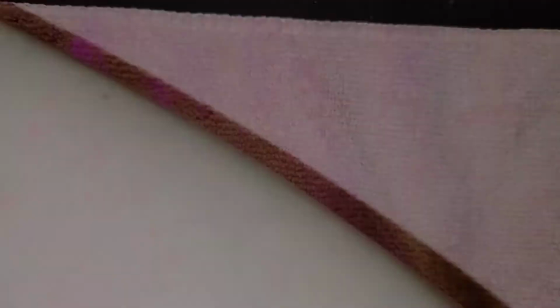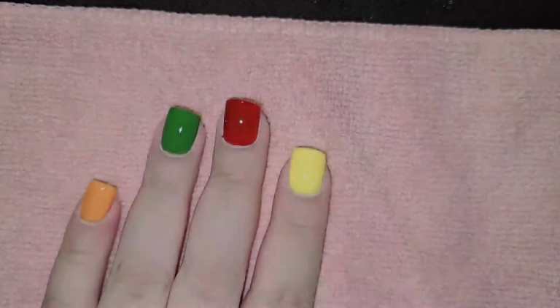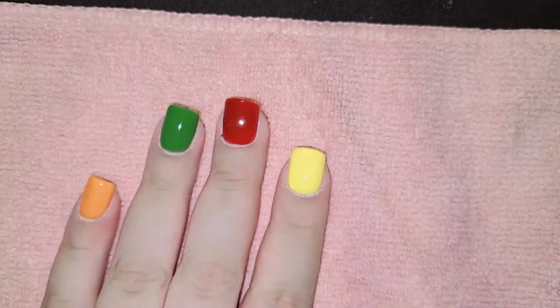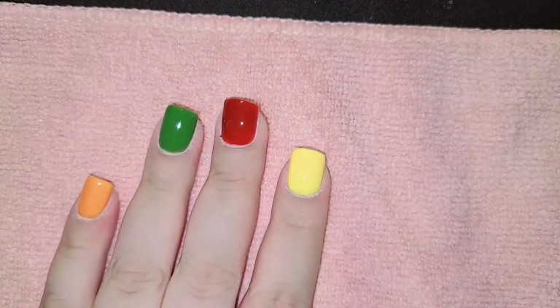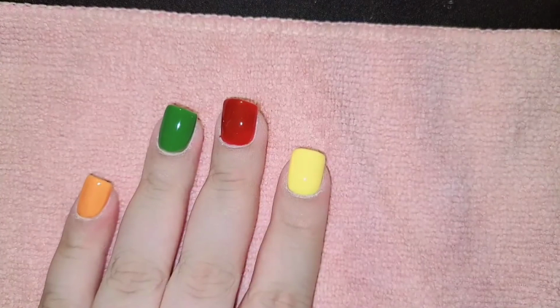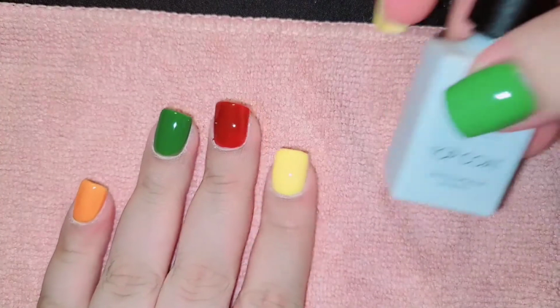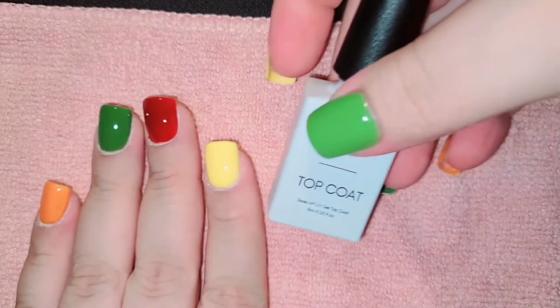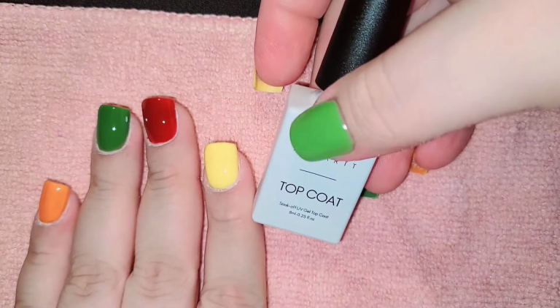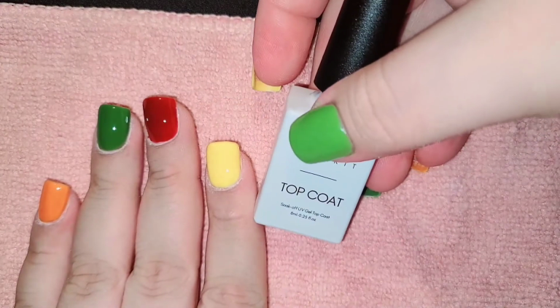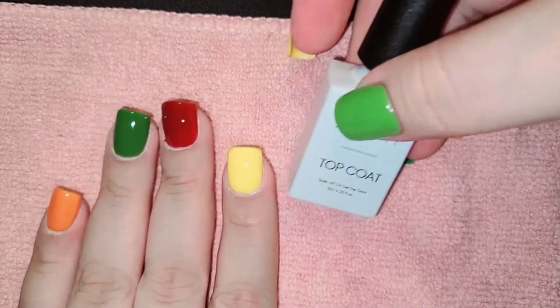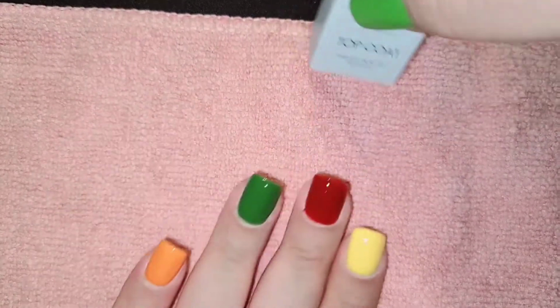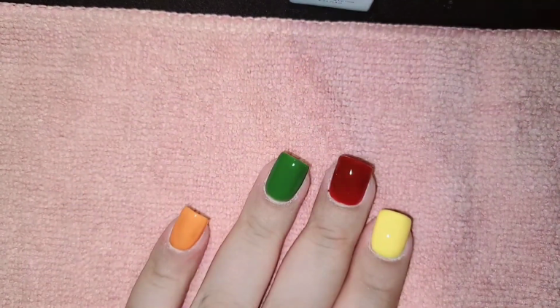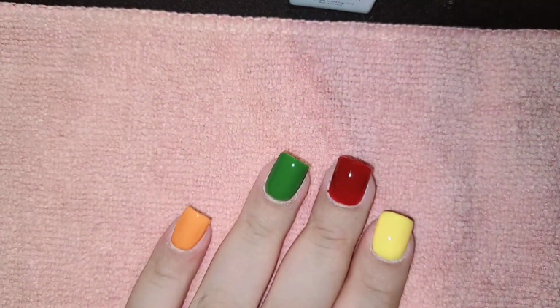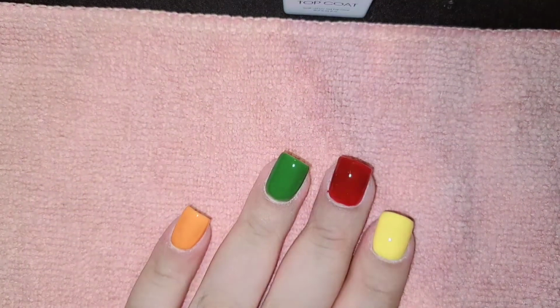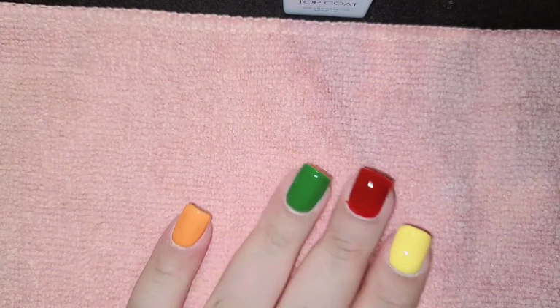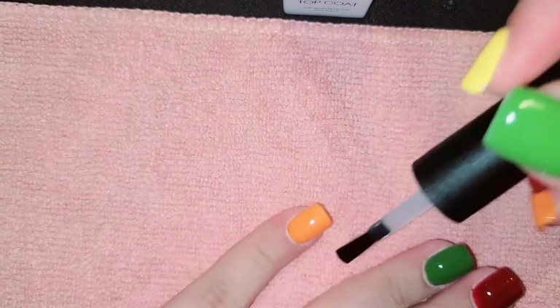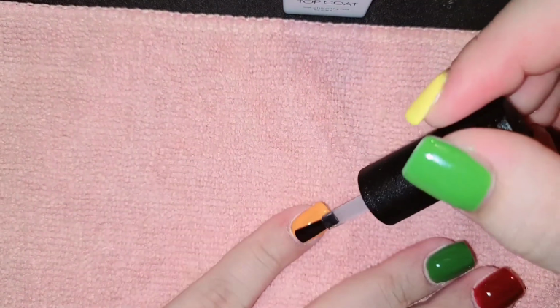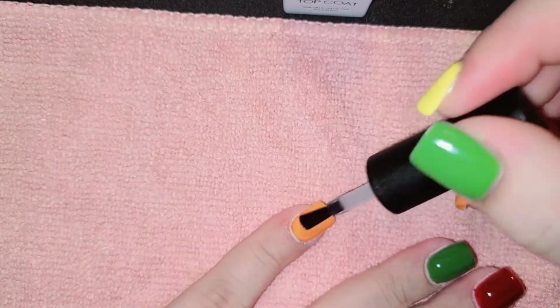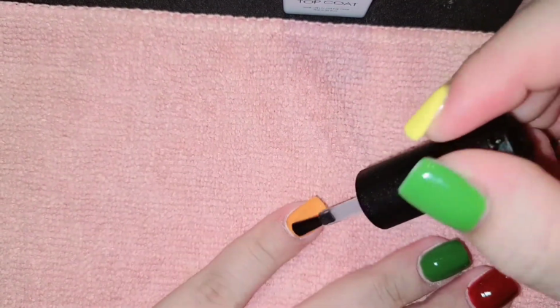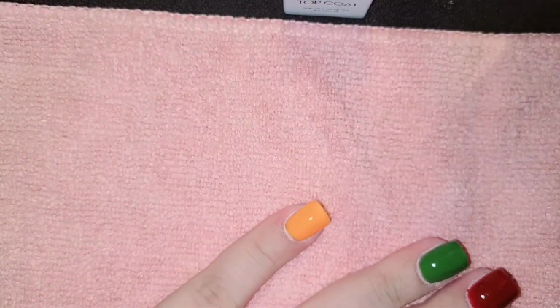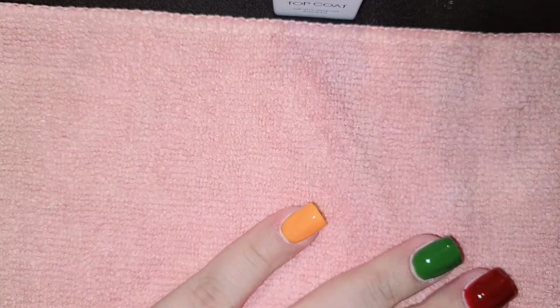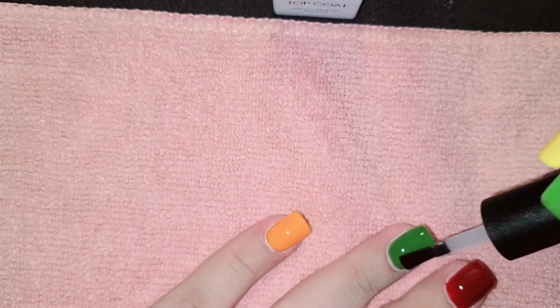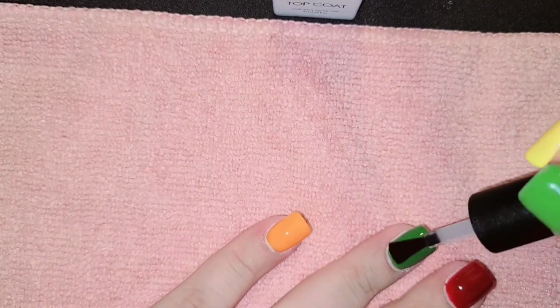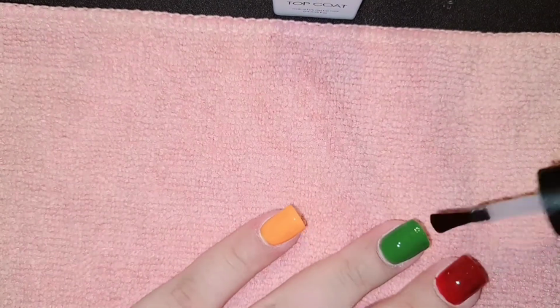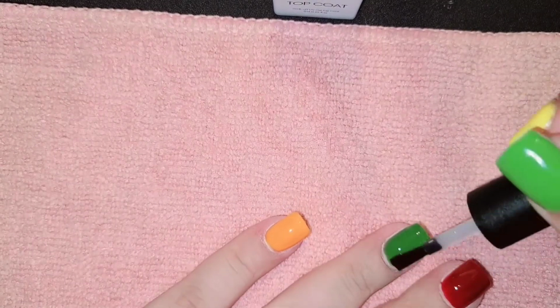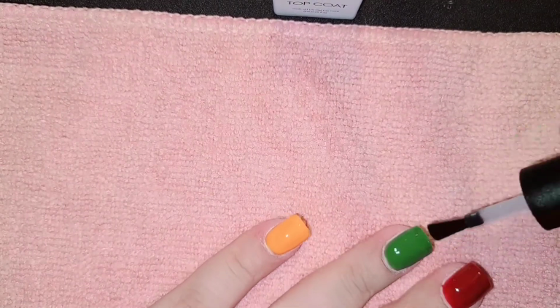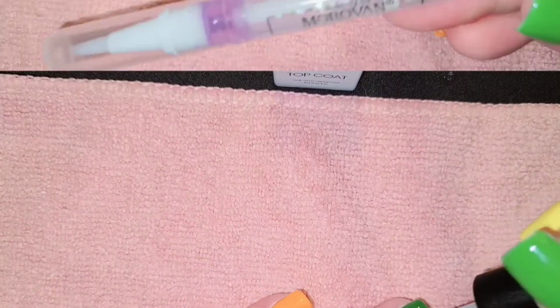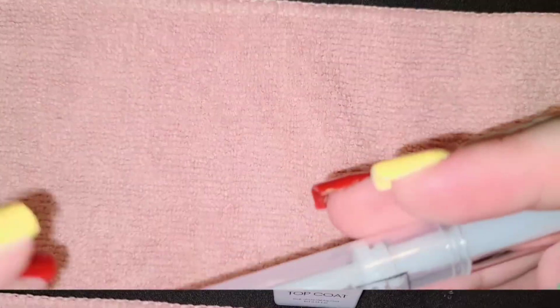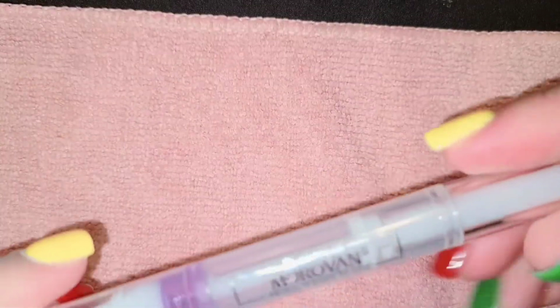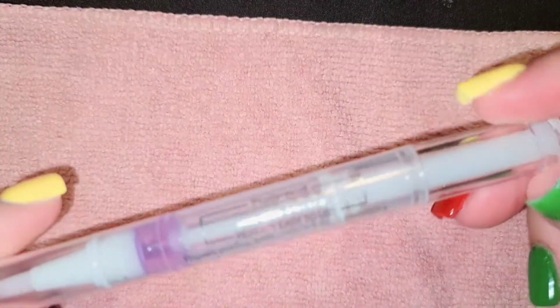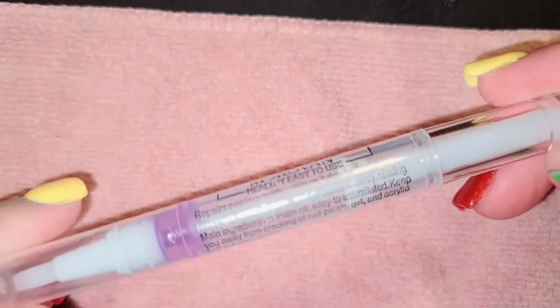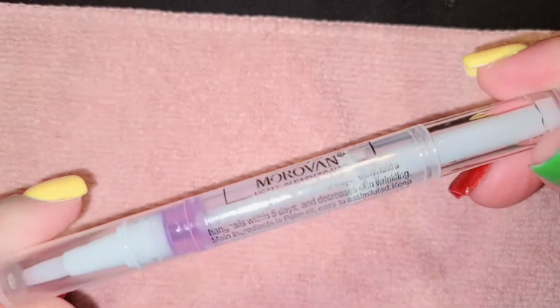After I was done with that, I went ahead and added my top coat and cuticle oil to all of the nails and cured that for 60 seconds. After that, I applied cuticle oil to all of the nails.